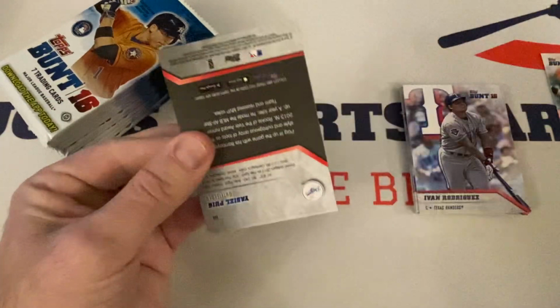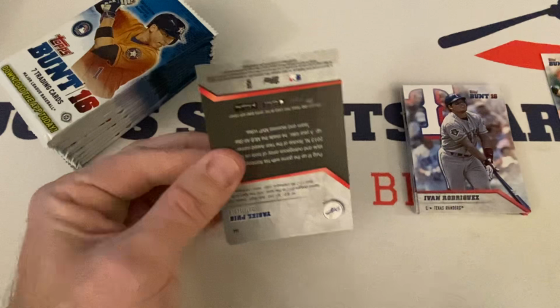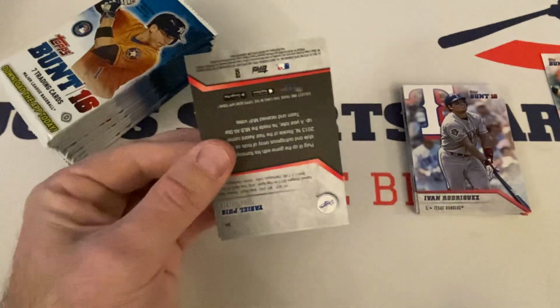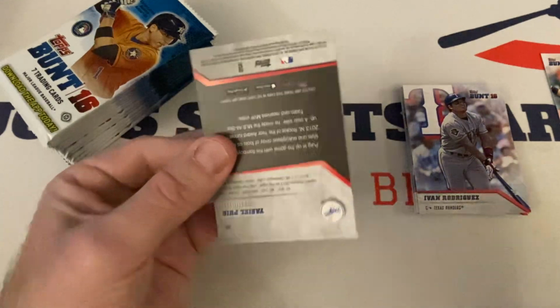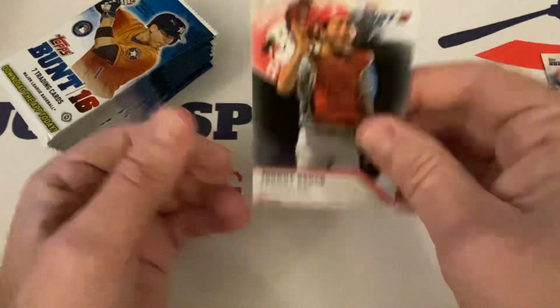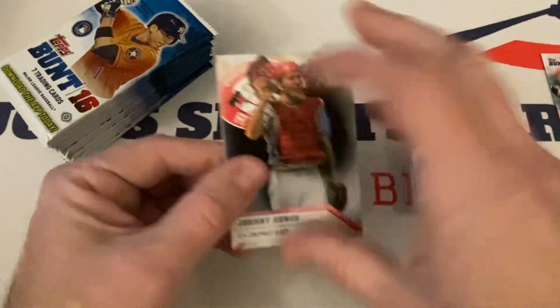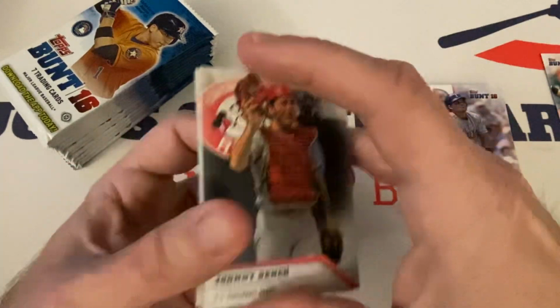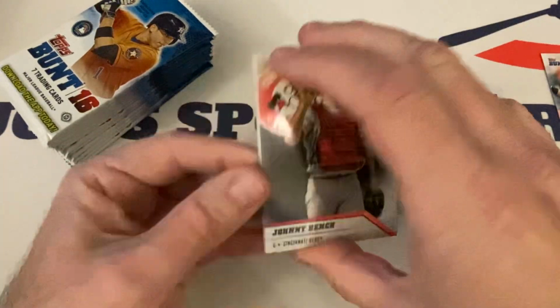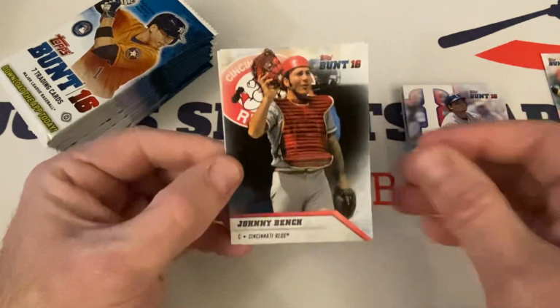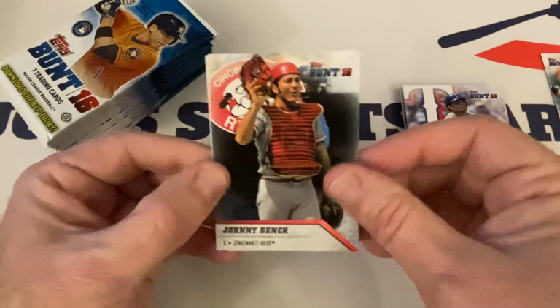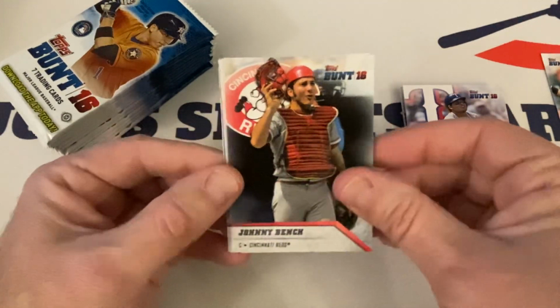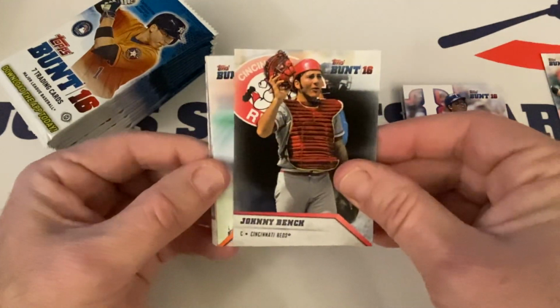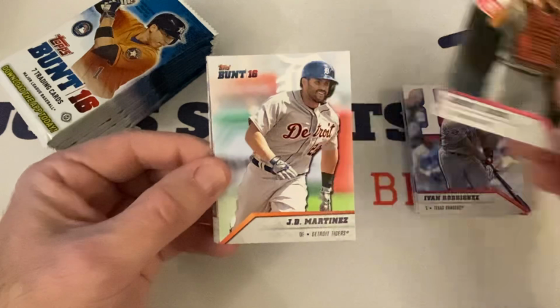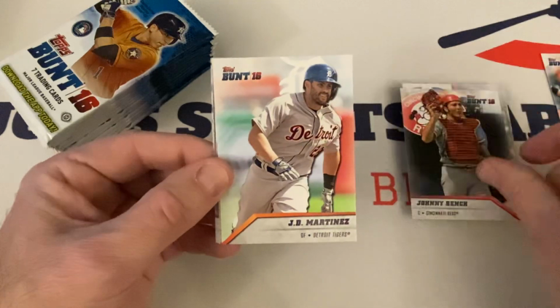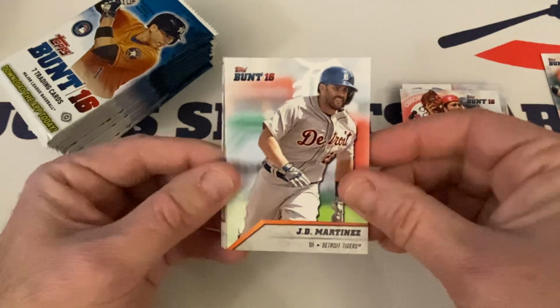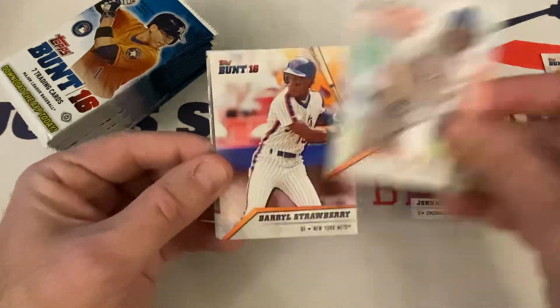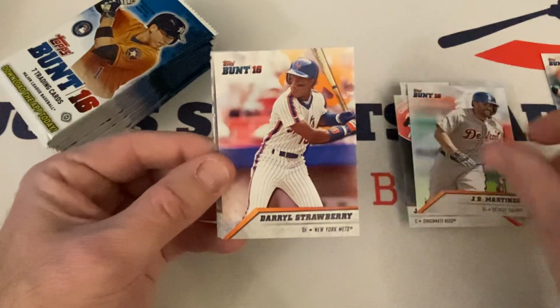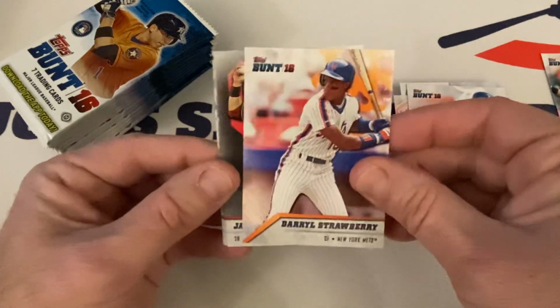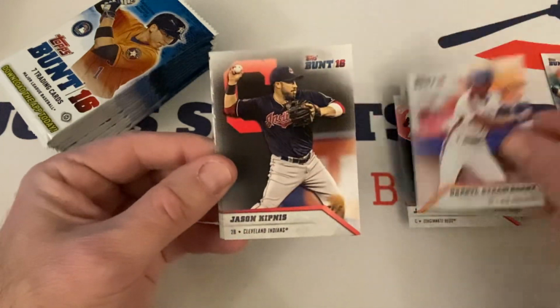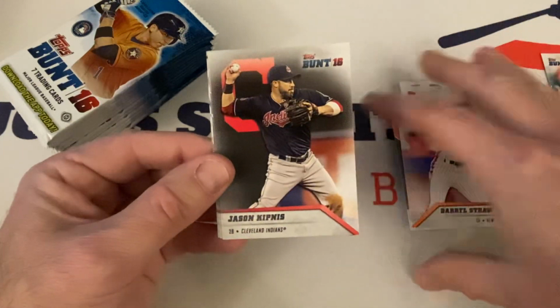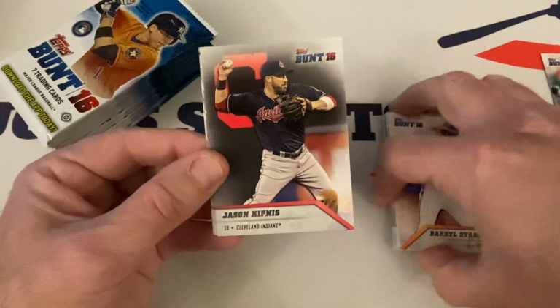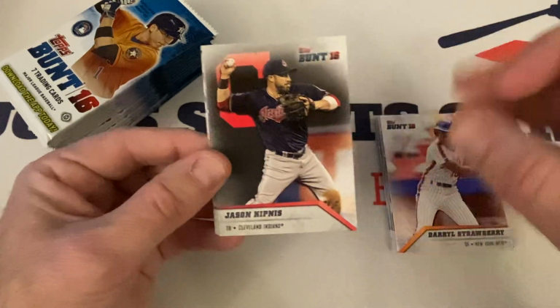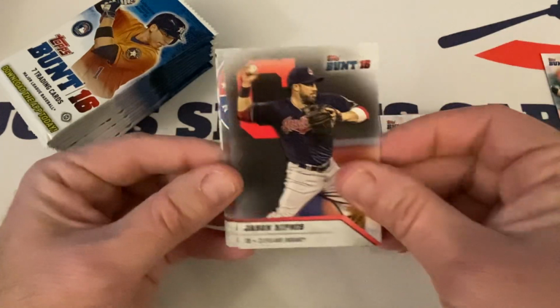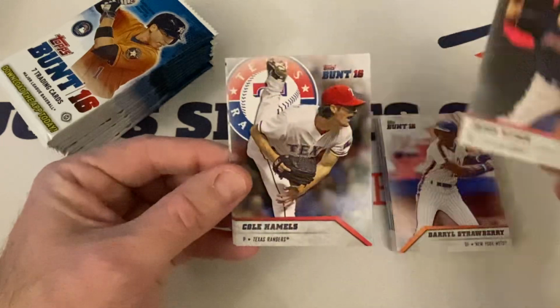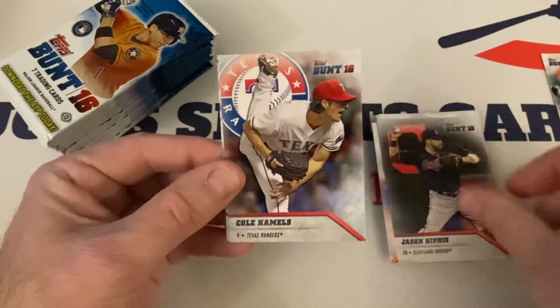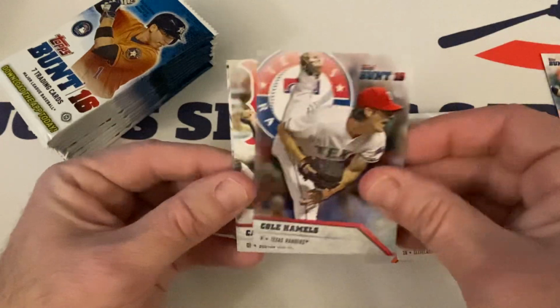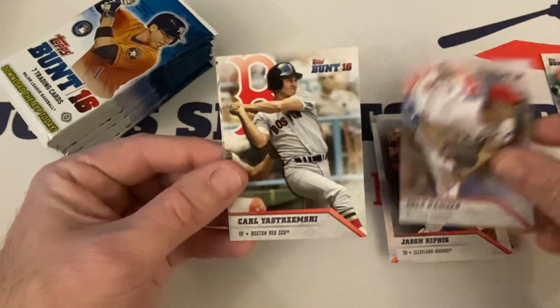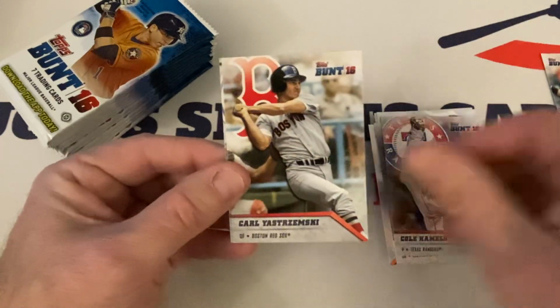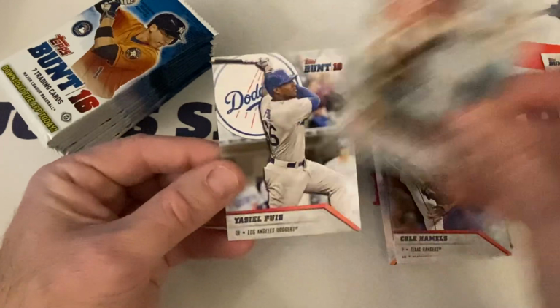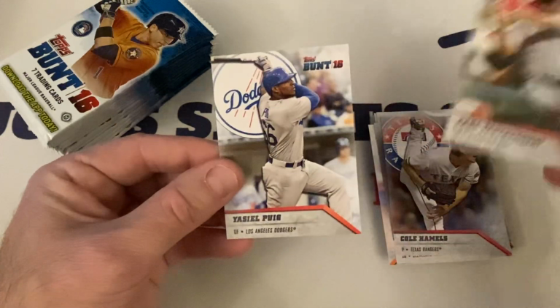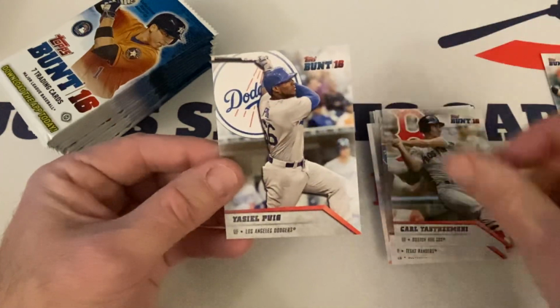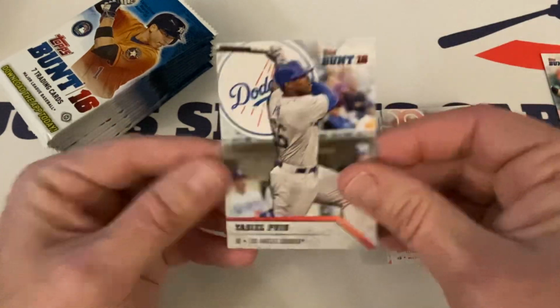I'd really like to pull that Corey Seager rookie. That would be nice. Johnny Bench, JD Martinez, Strawberry, Kipnis, Cole Hamels, Yaz, and Yasiel Puig.